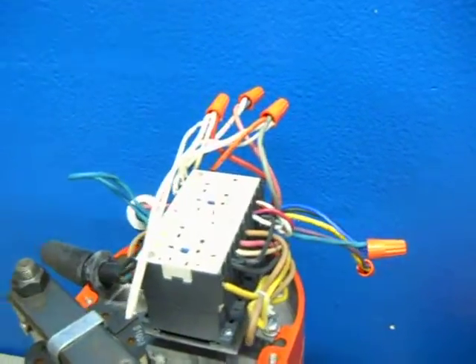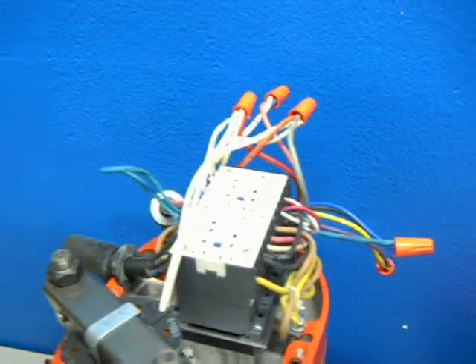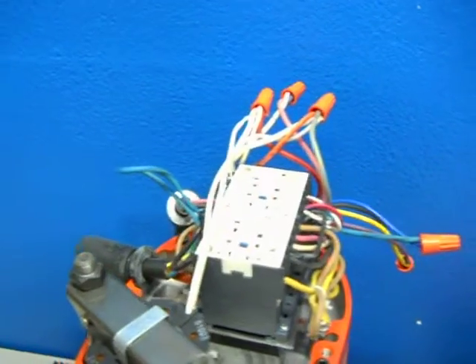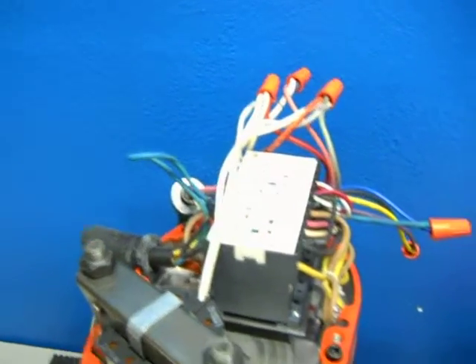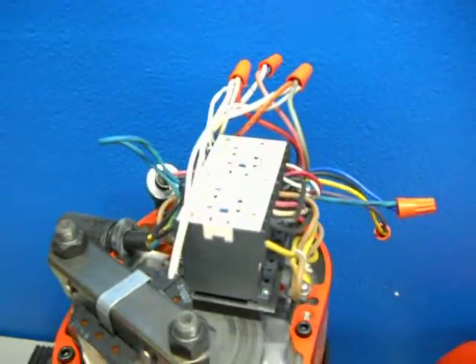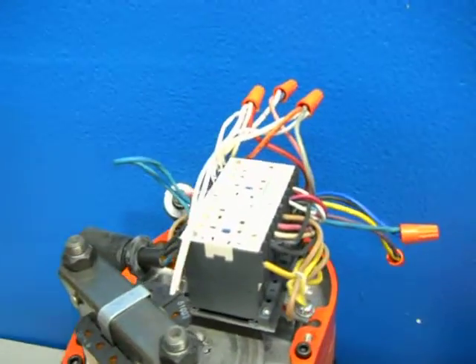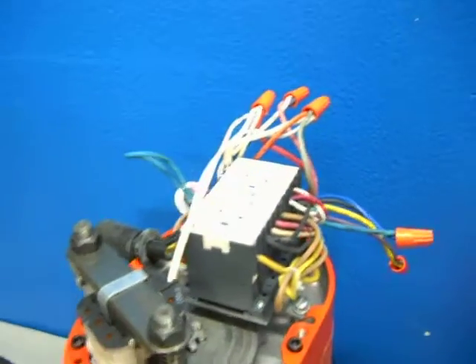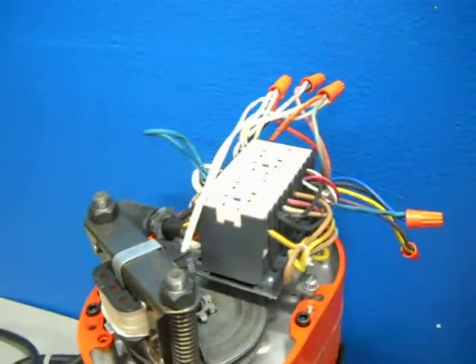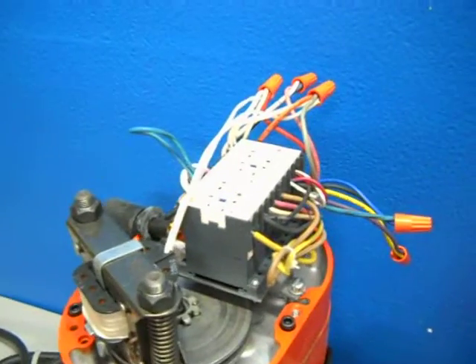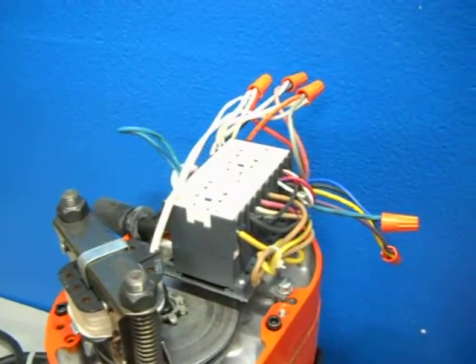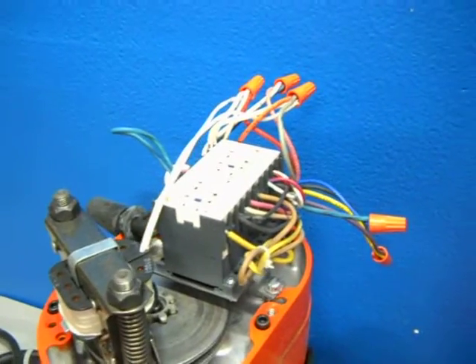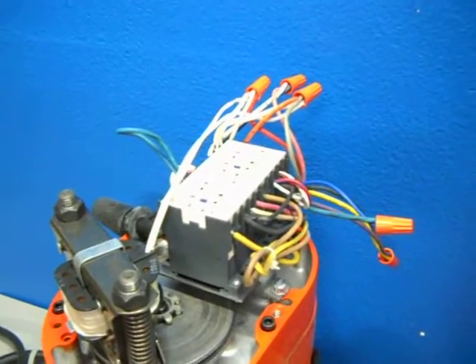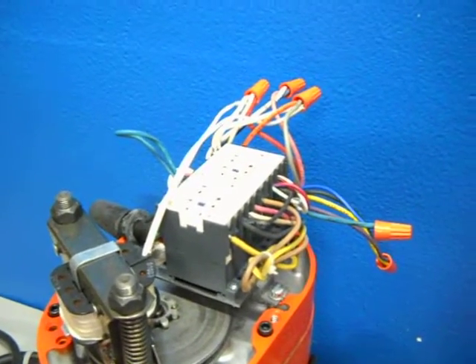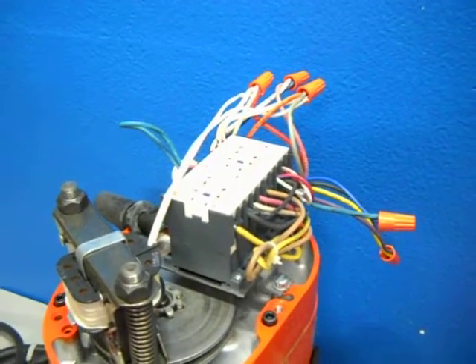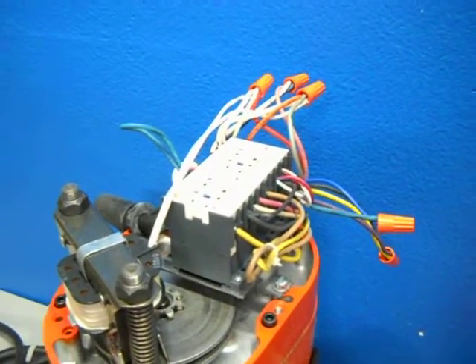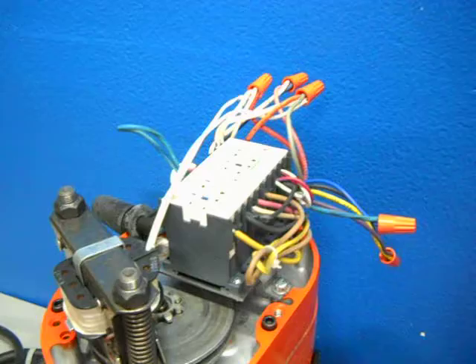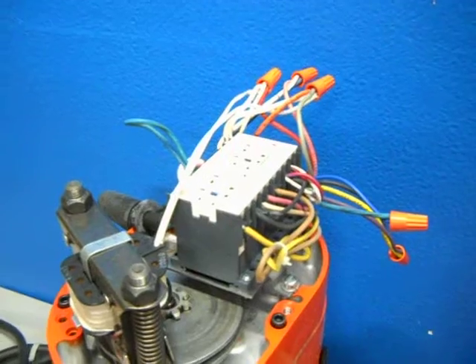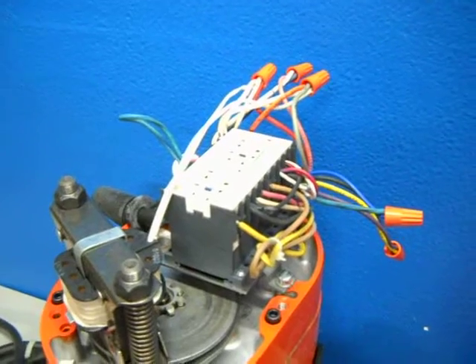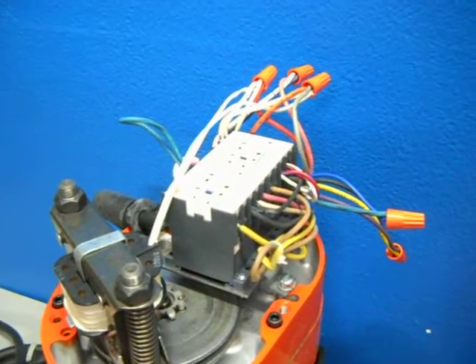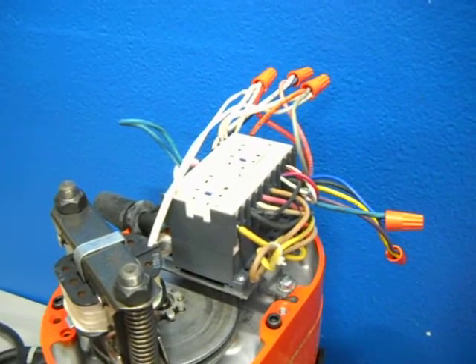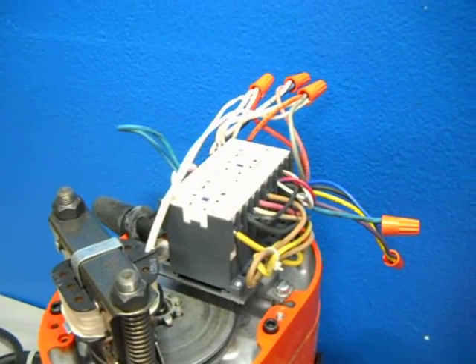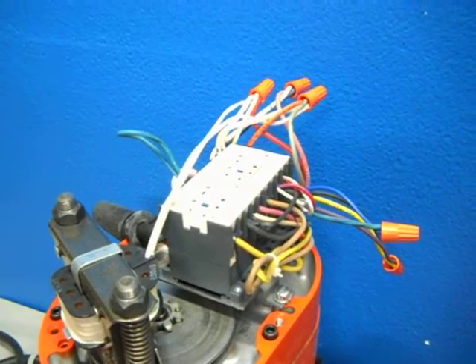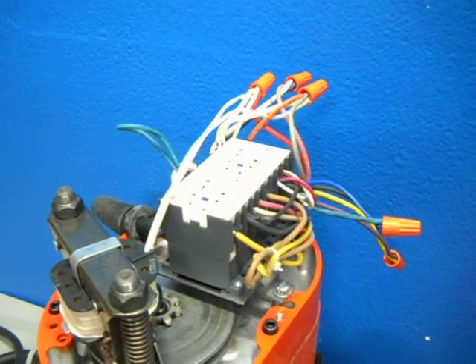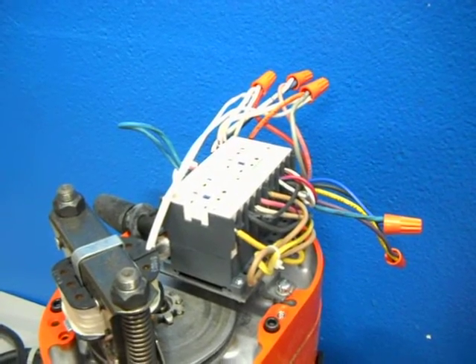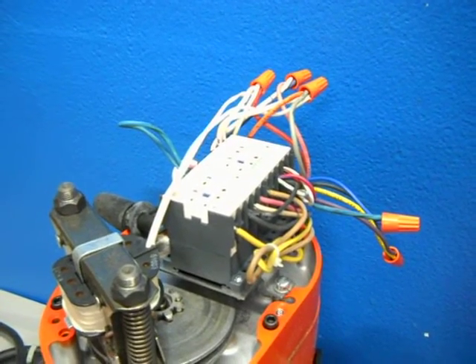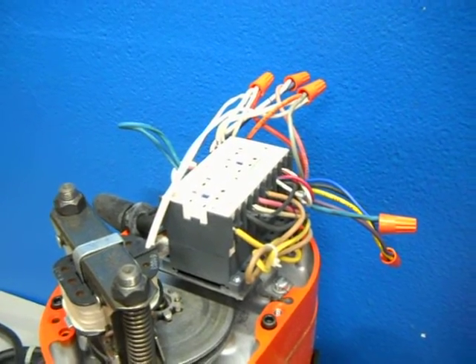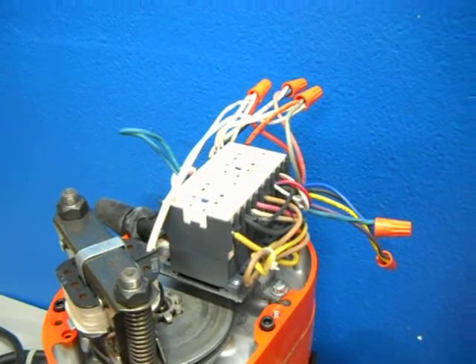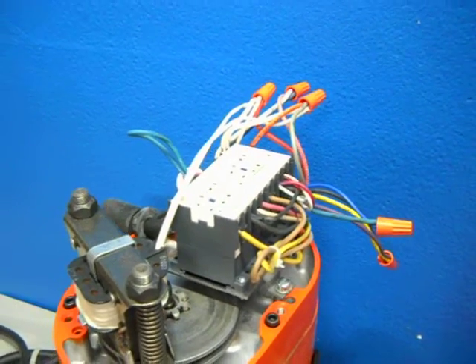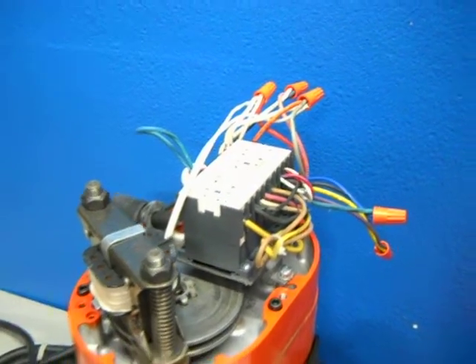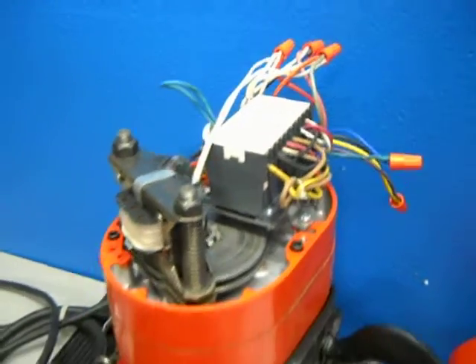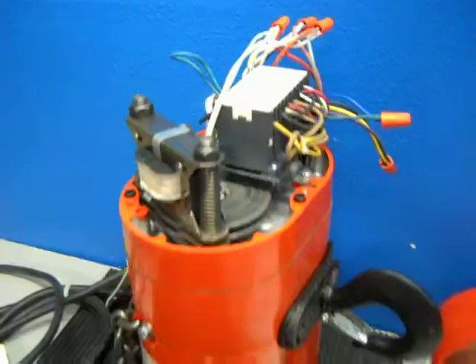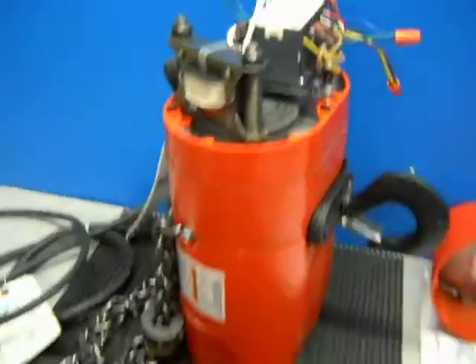So we're thinking maybe it's a transformer issue. This was pre-wired 460-volt, 3-phase. We re-wired it to 230-volt, 3-phase. And like we stated, it does operate.